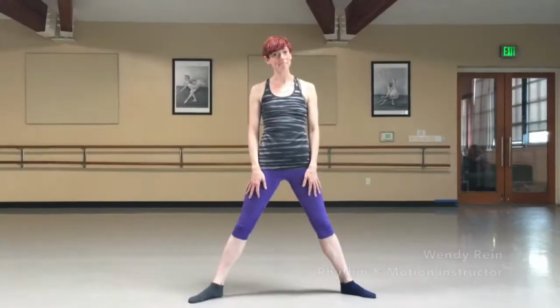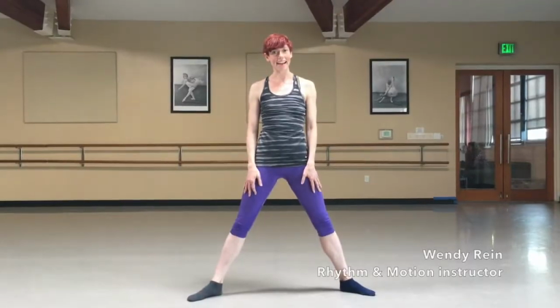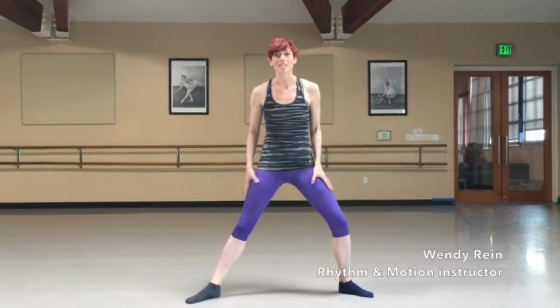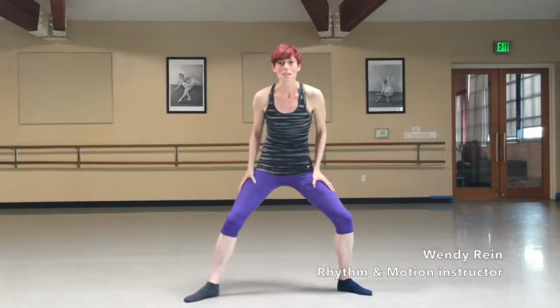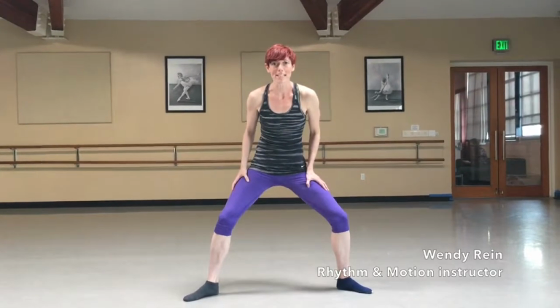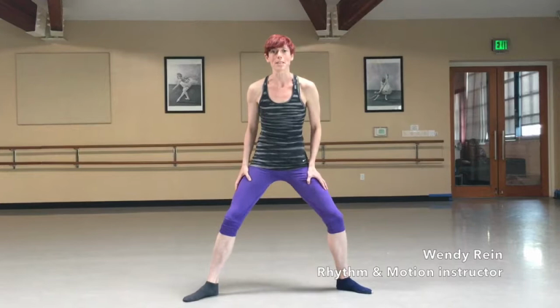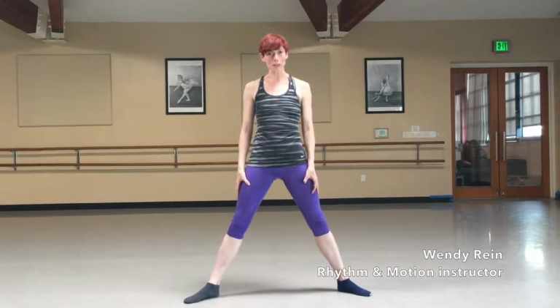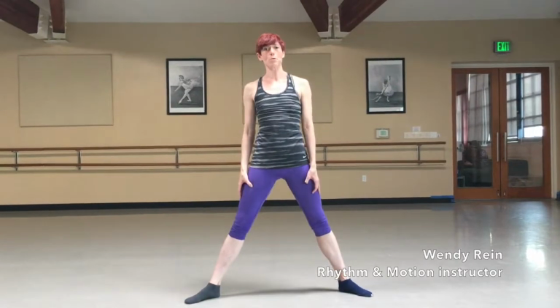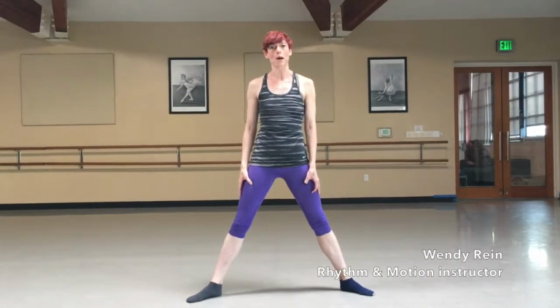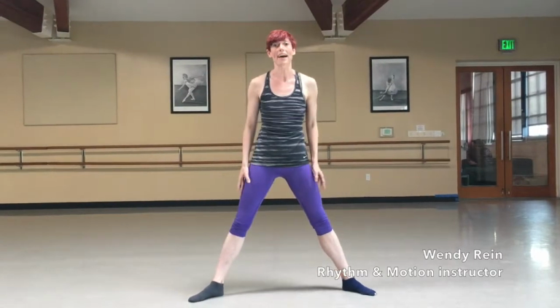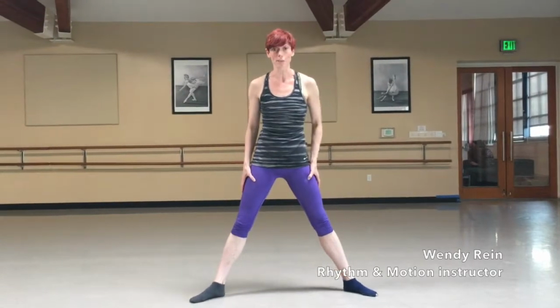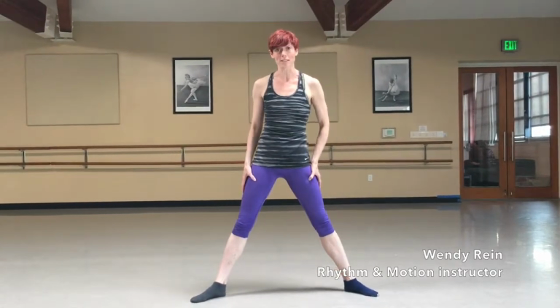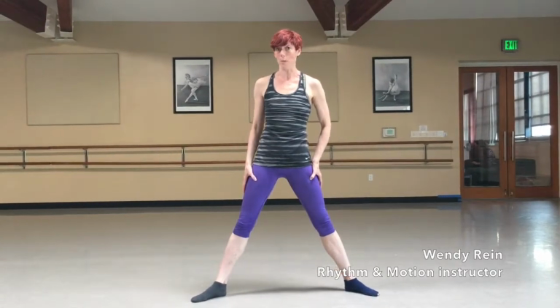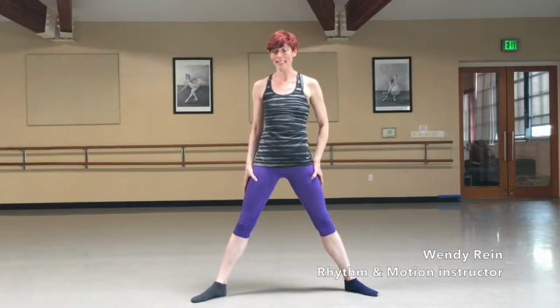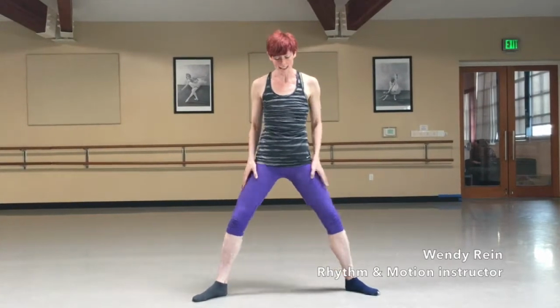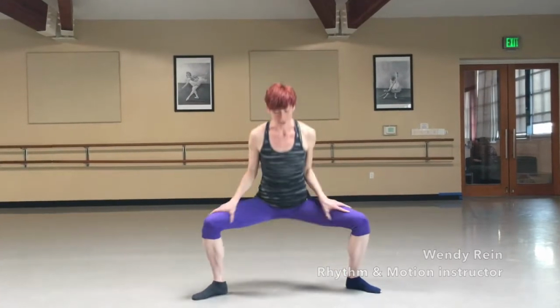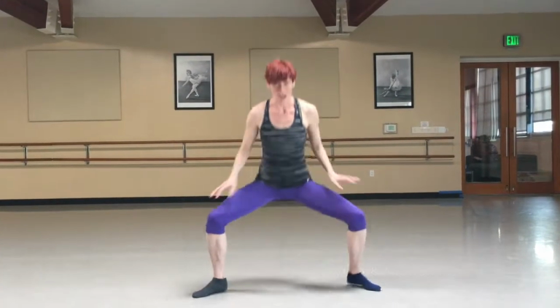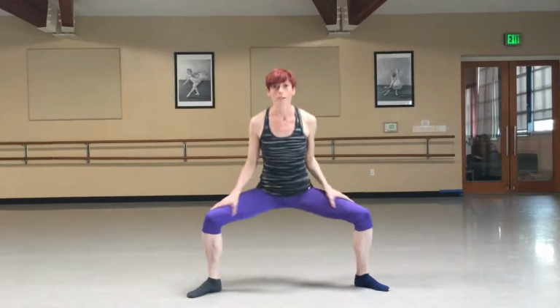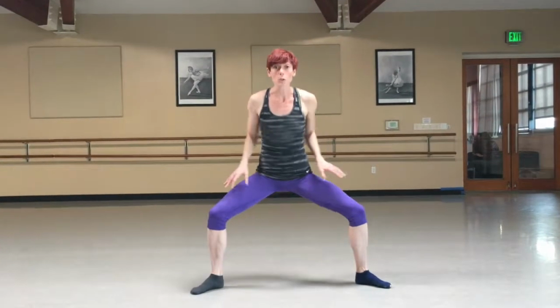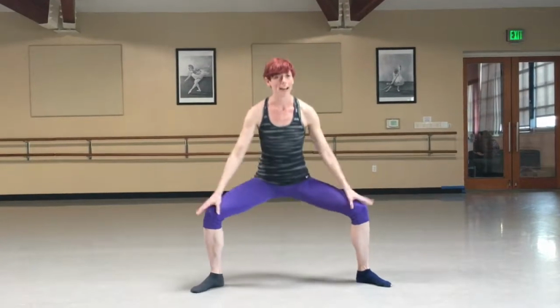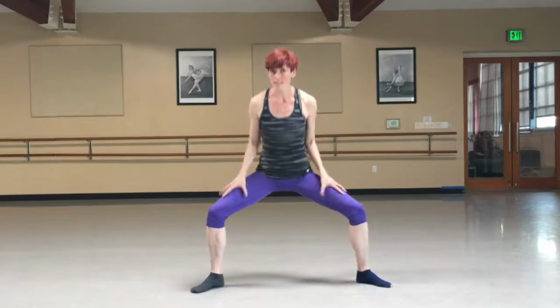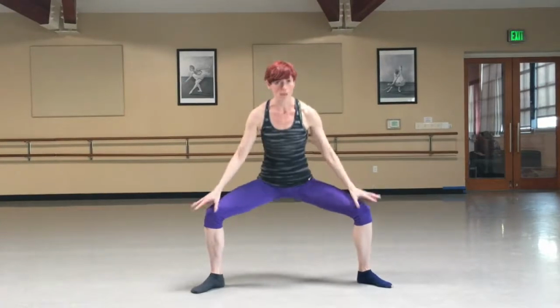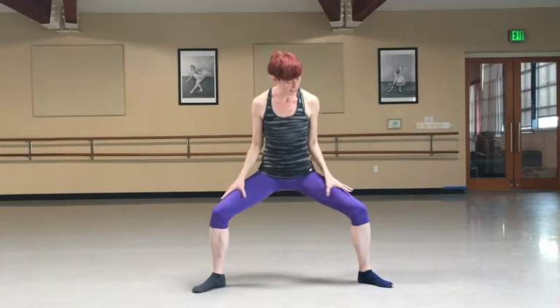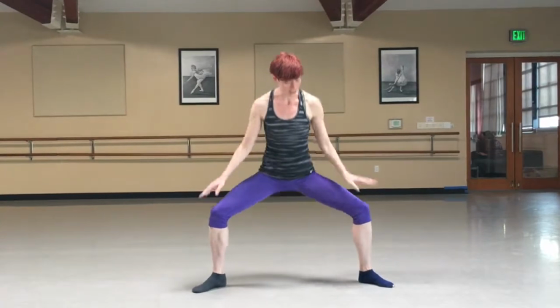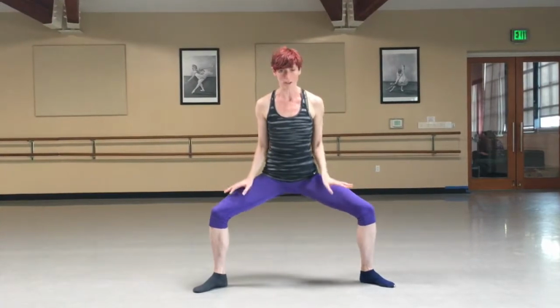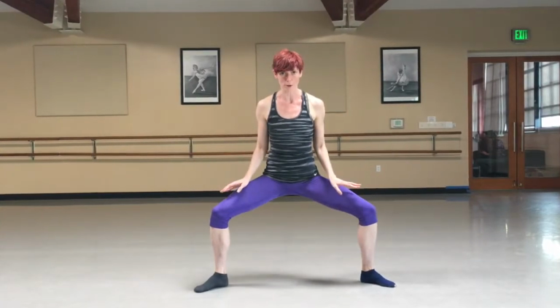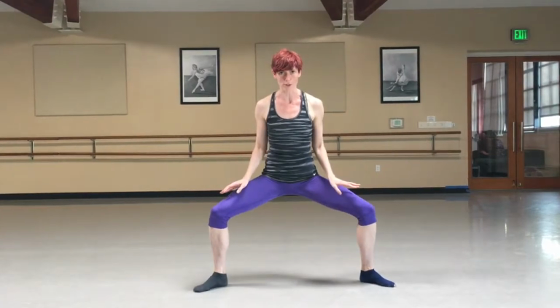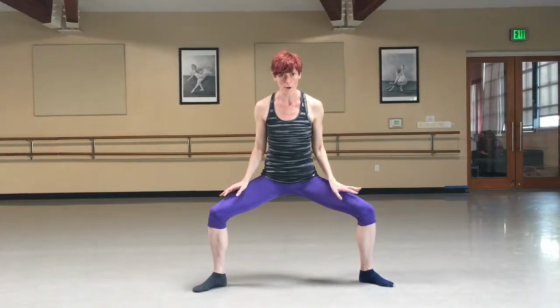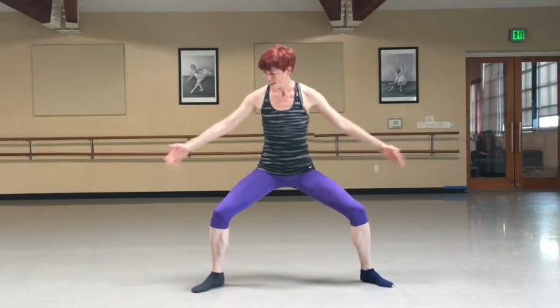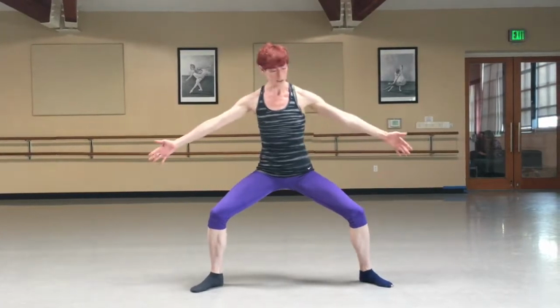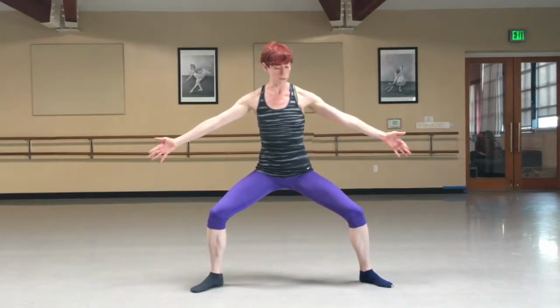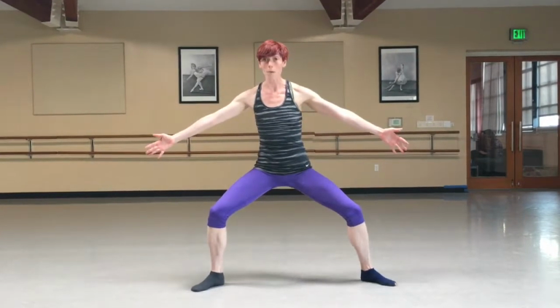Hi, just wanted to break down the opening move from a new routine called Pantissa. You're going to start super wide, soft knees, making sure they're always over your toes, and you're going to reach up.